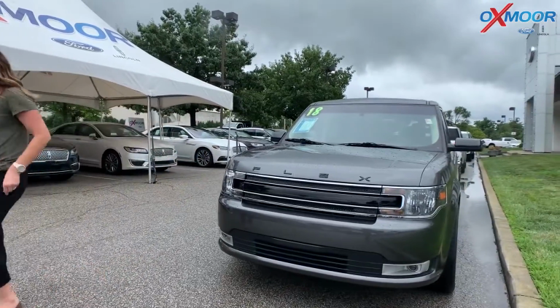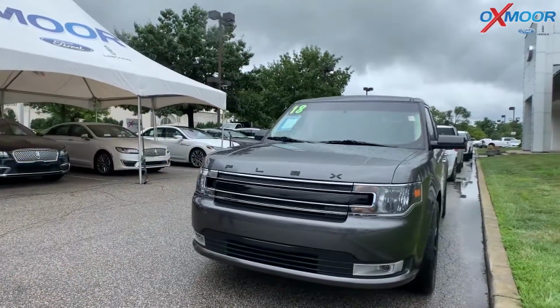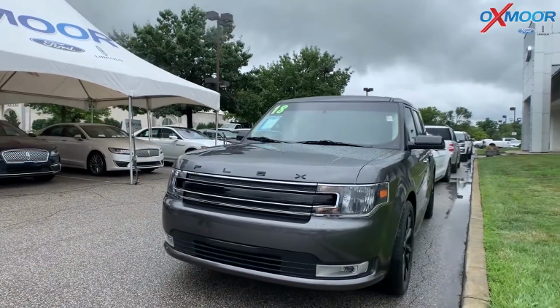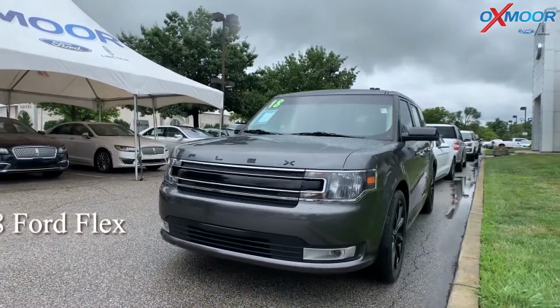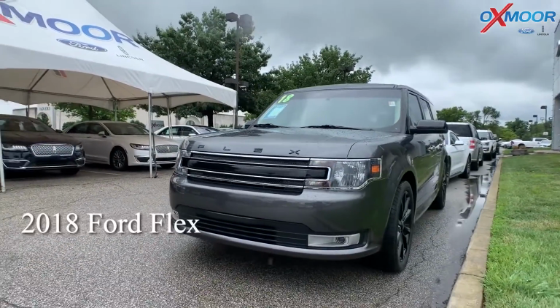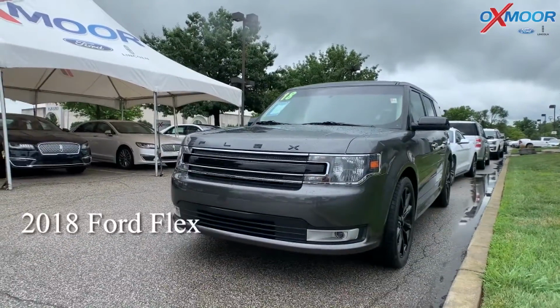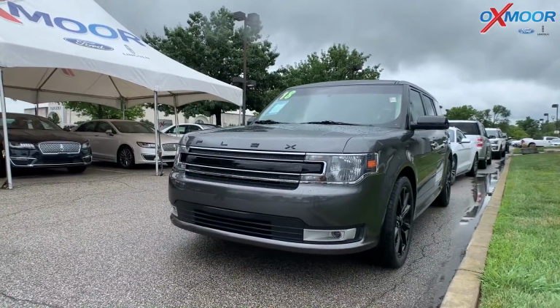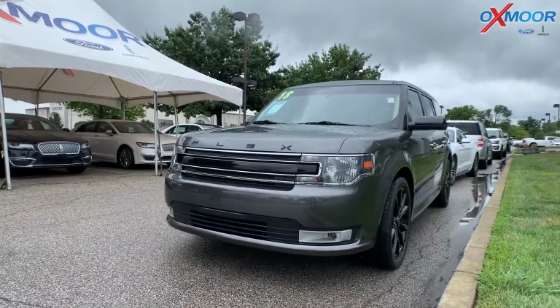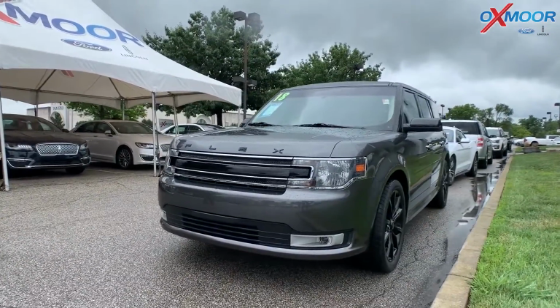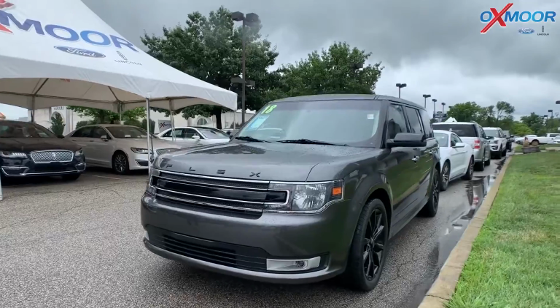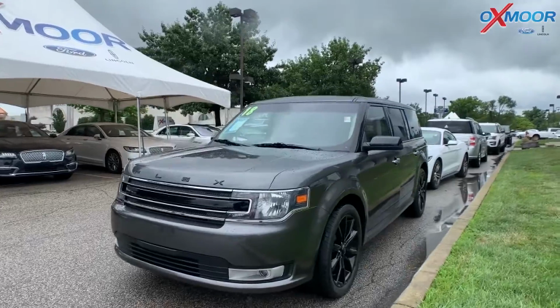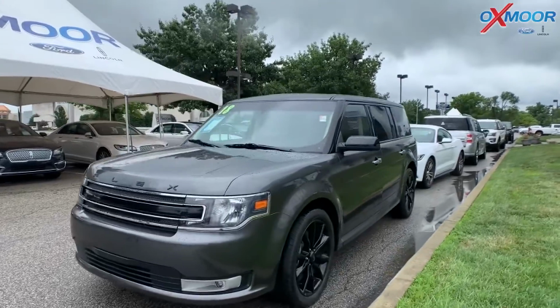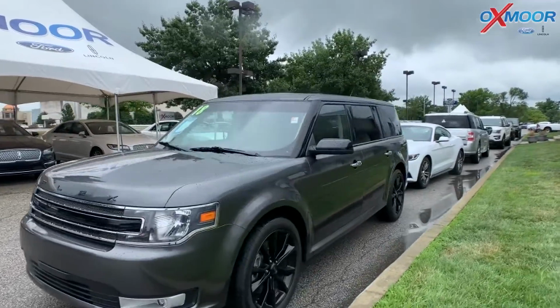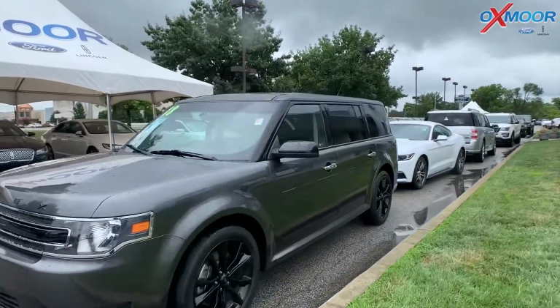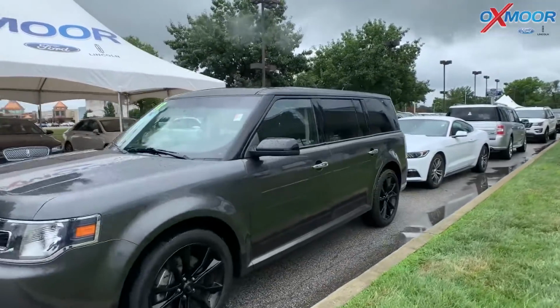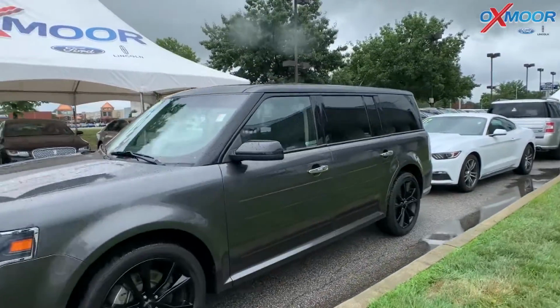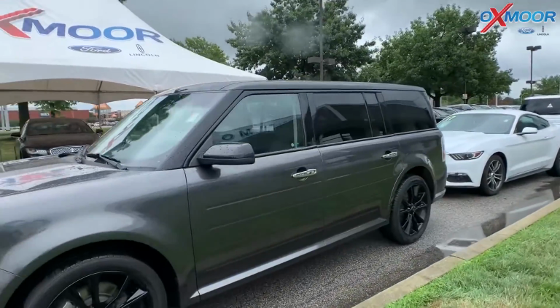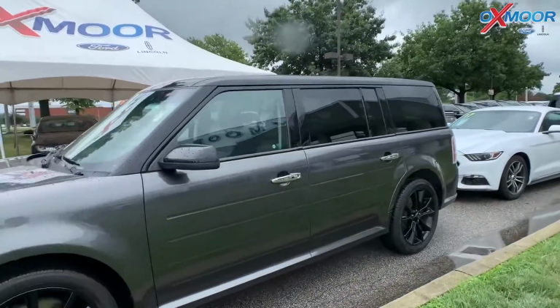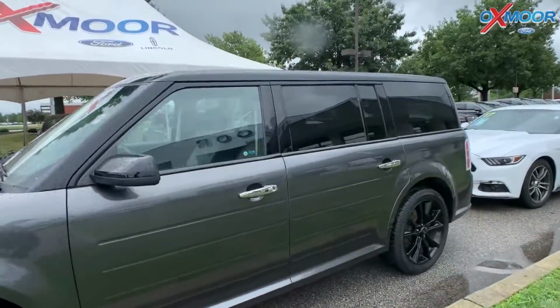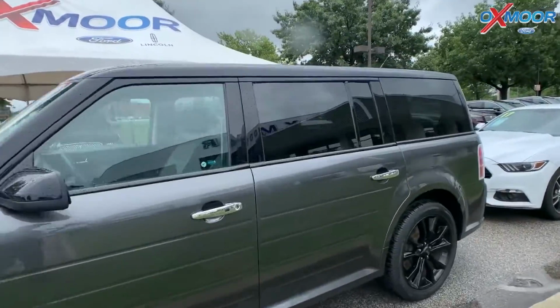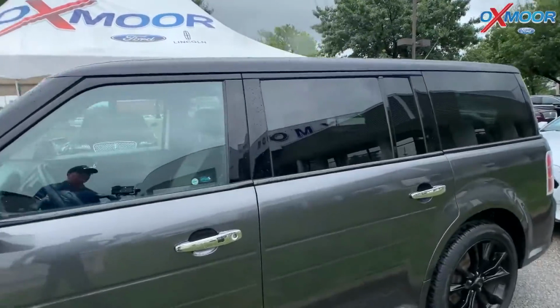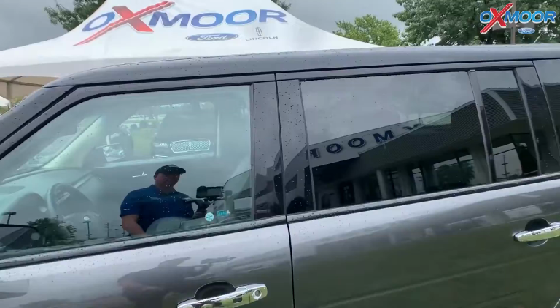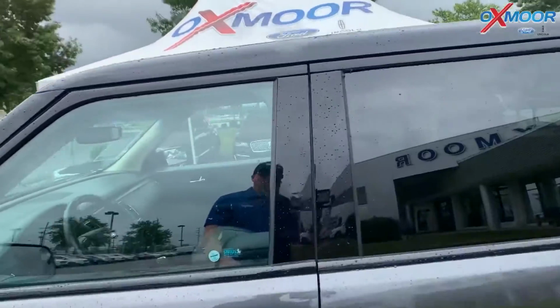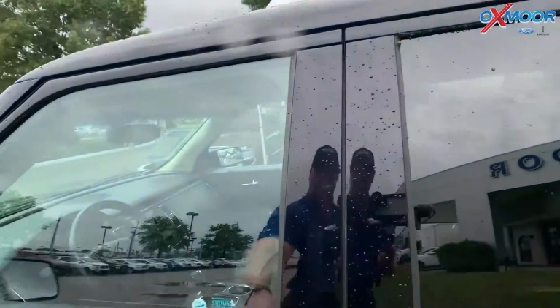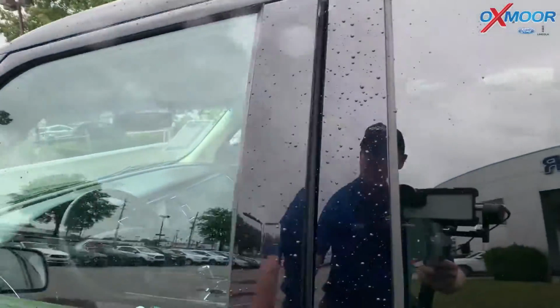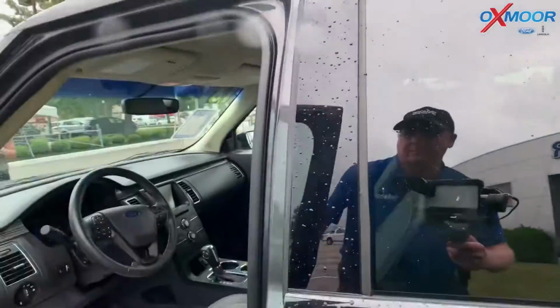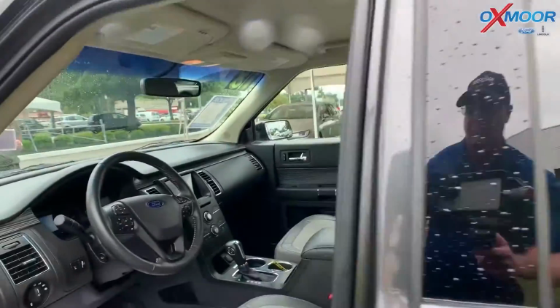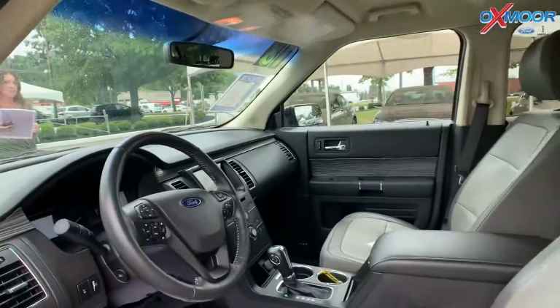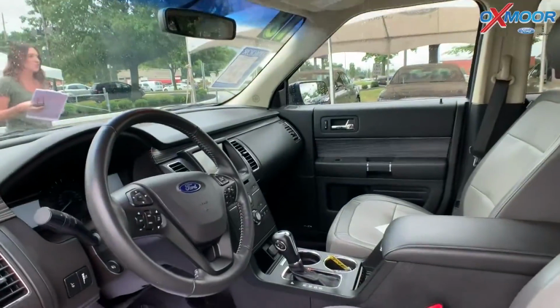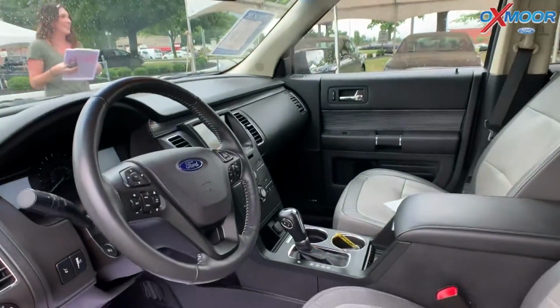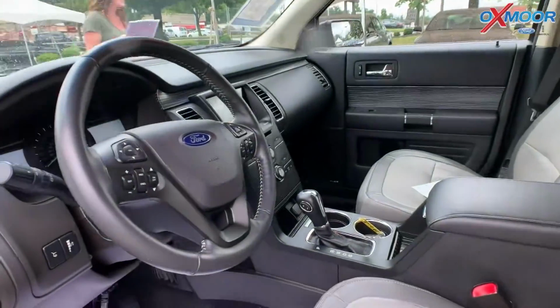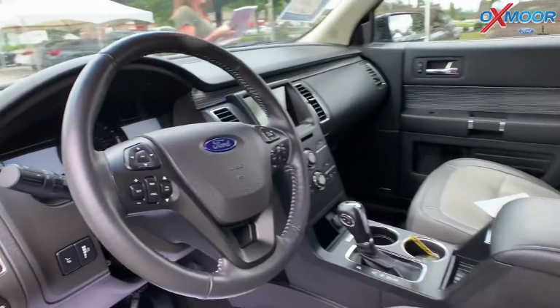This is a 2018 Ford Flex. The exterior color is gray. The vehicle does have third row seating. It has navigation, and there's also heated seating.